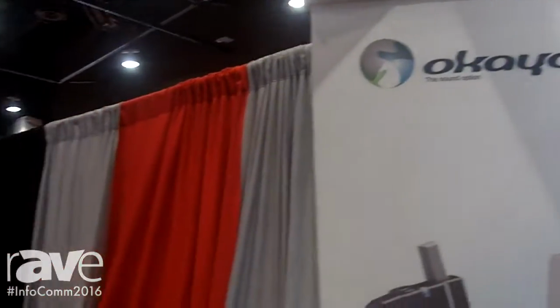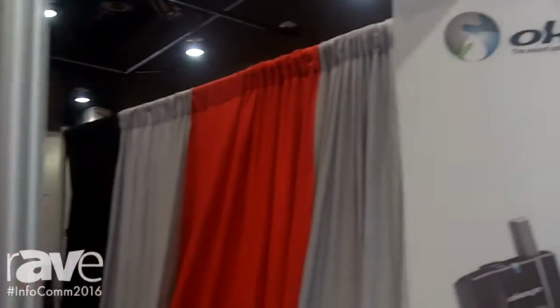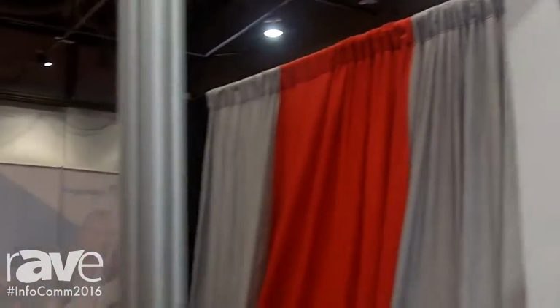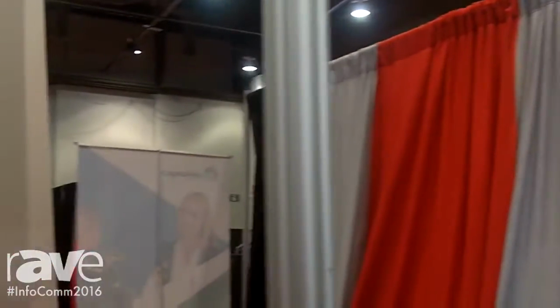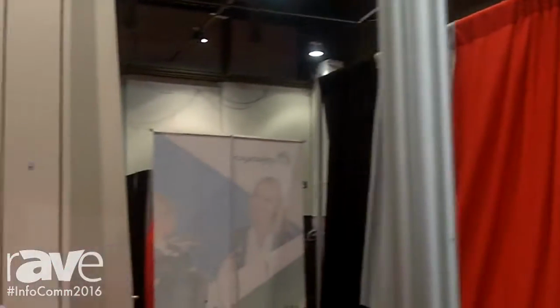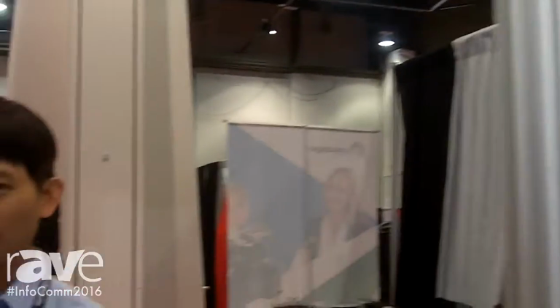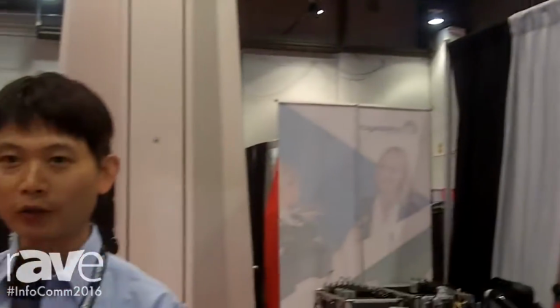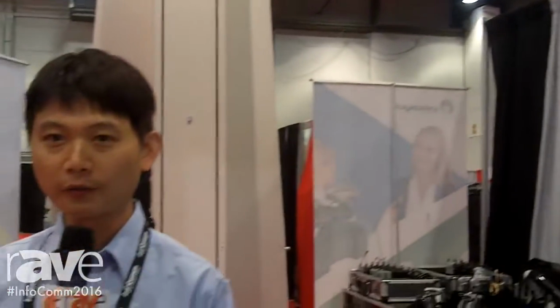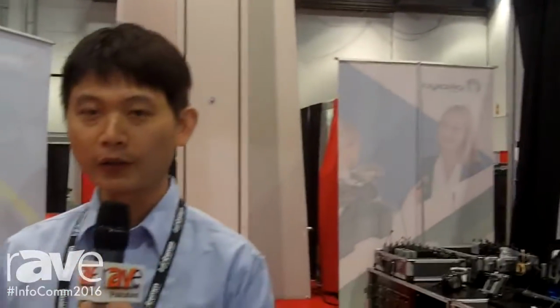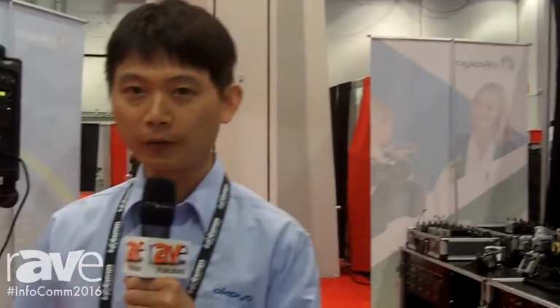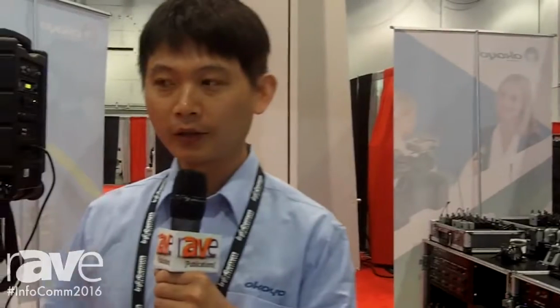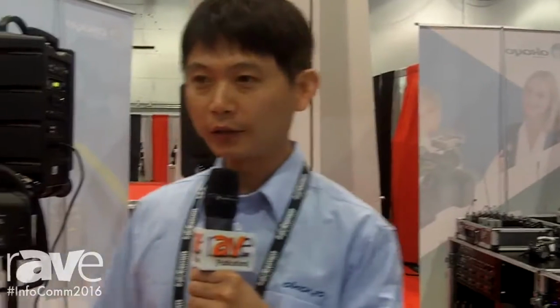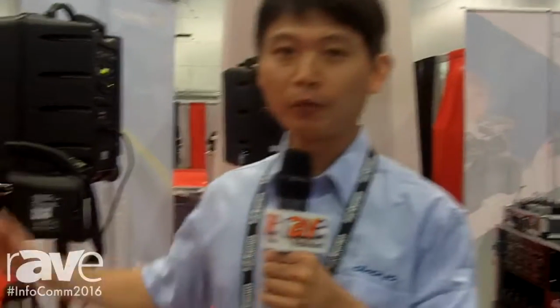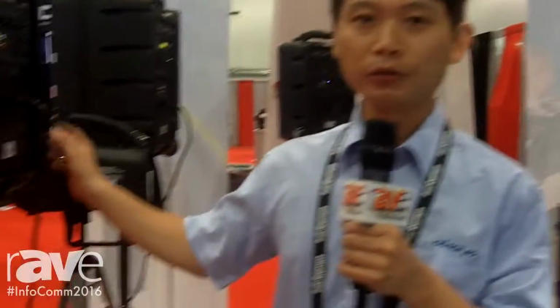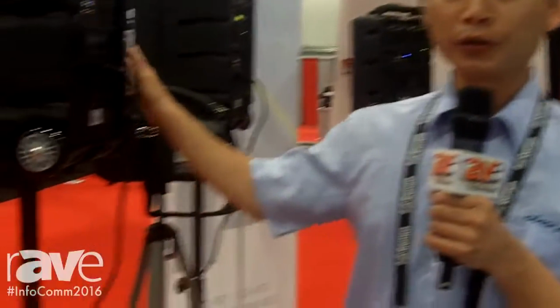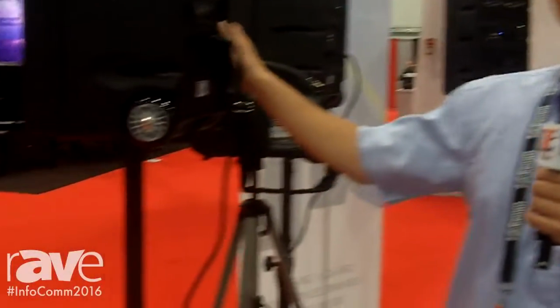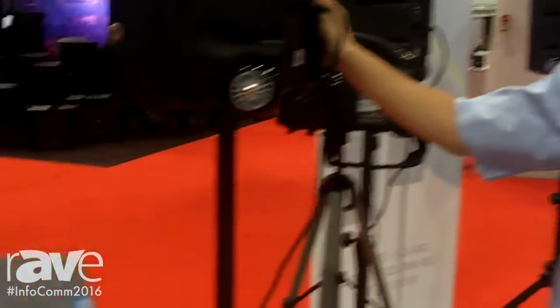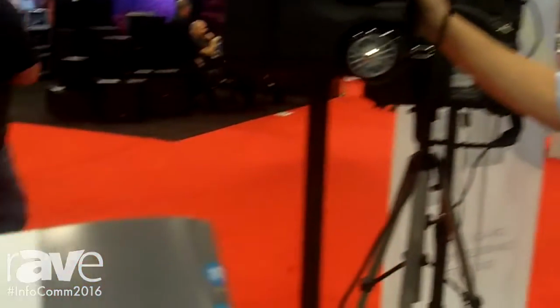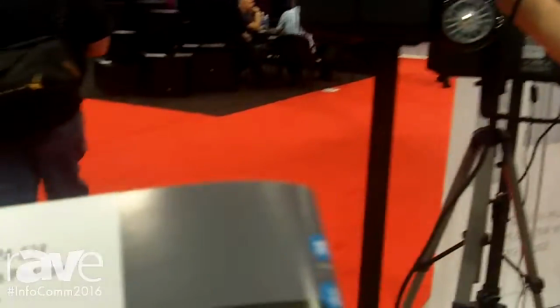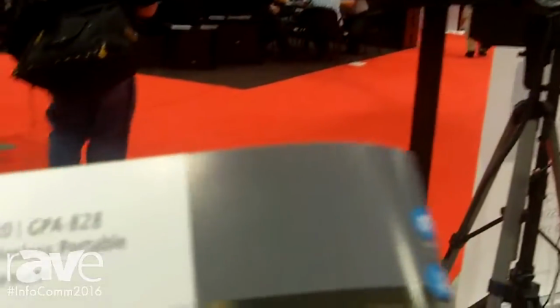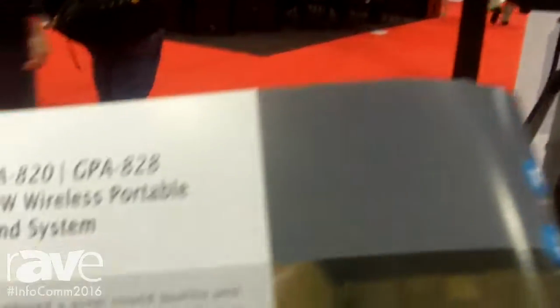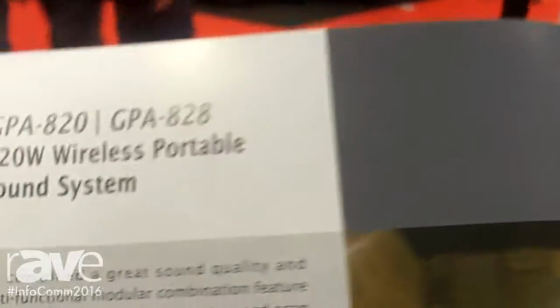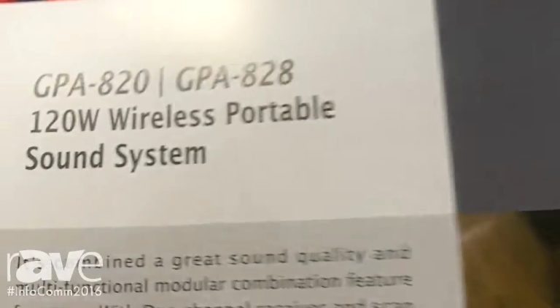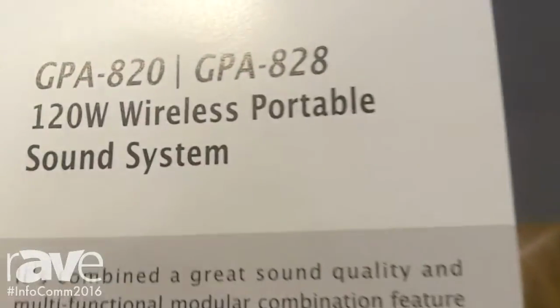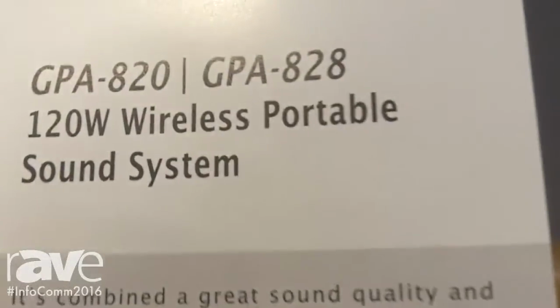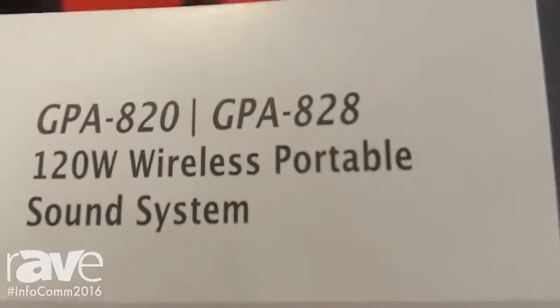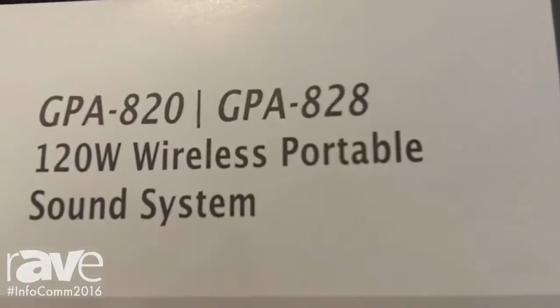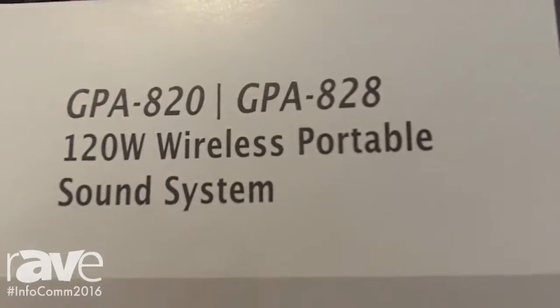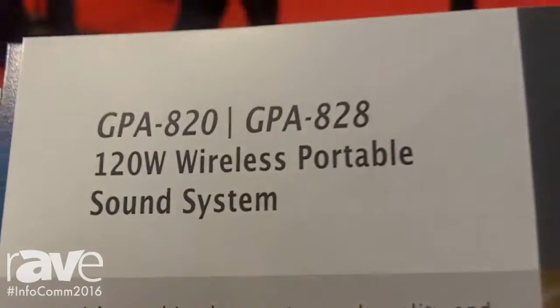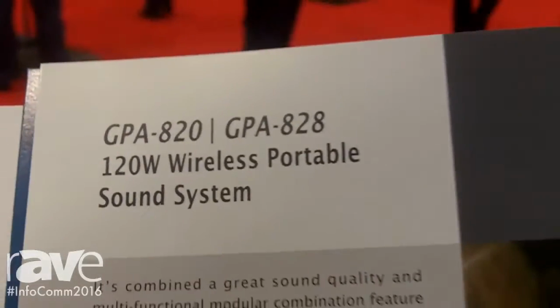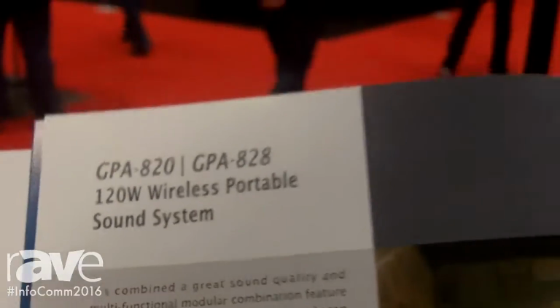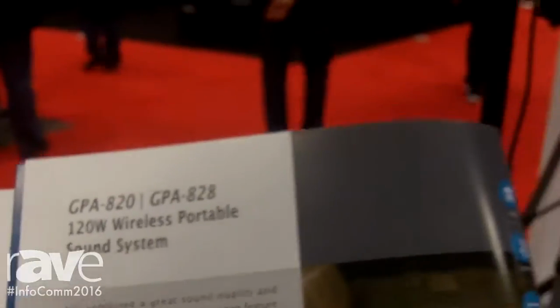This is Gloria from Okaio Electronics from Taiwan, and today I want to introduce our latest portable sound system to you. It's the GPA820.